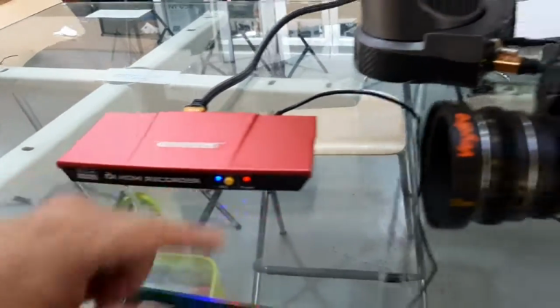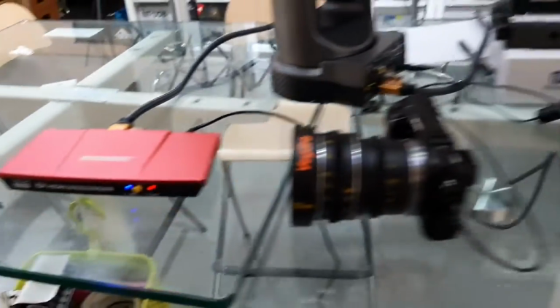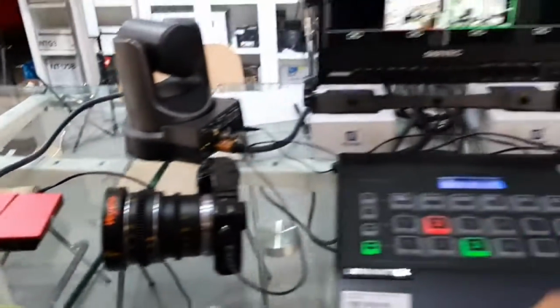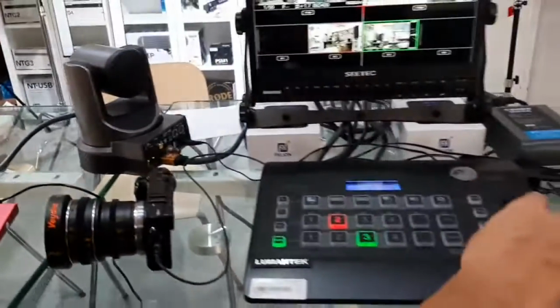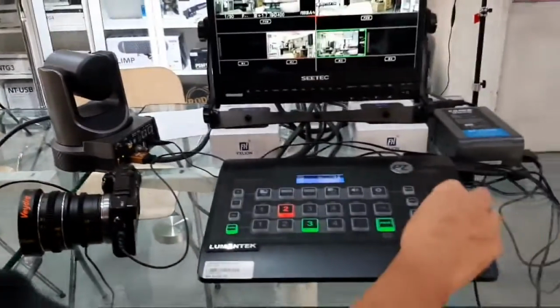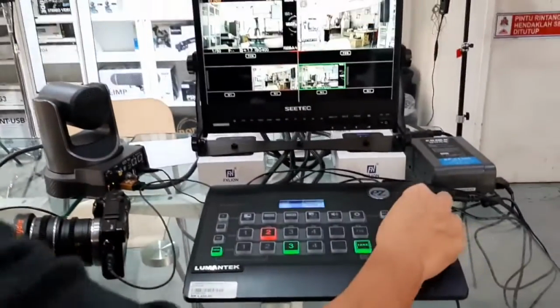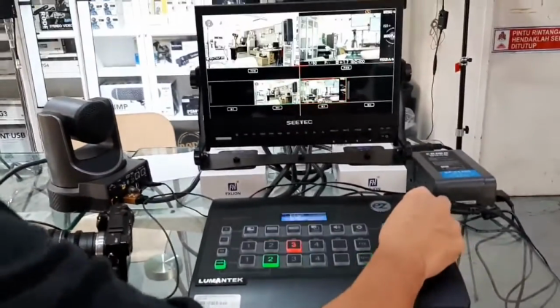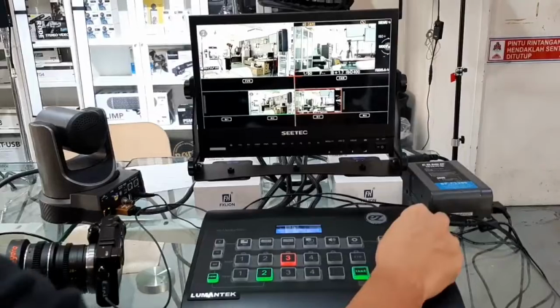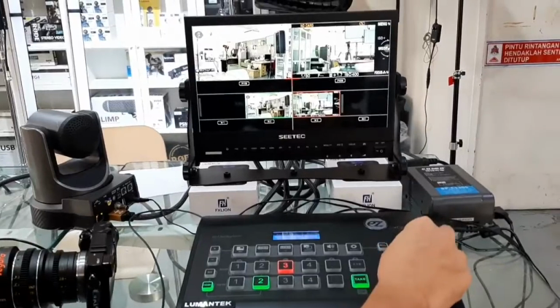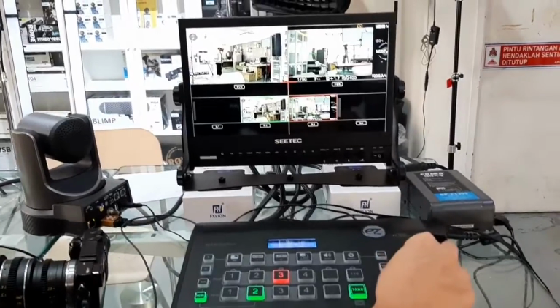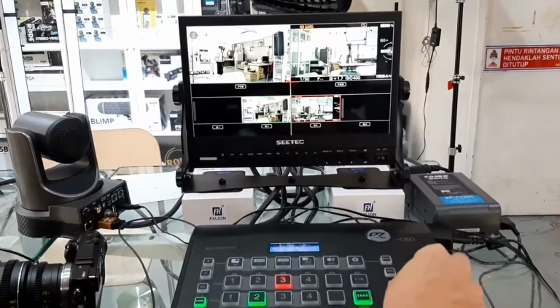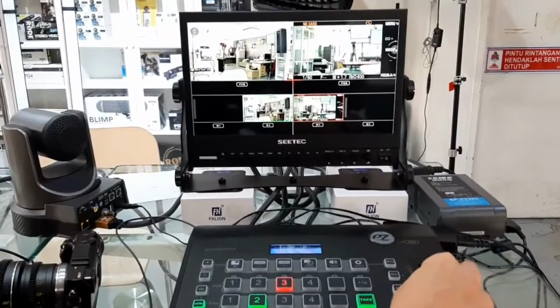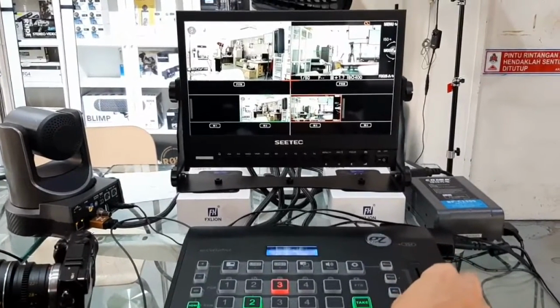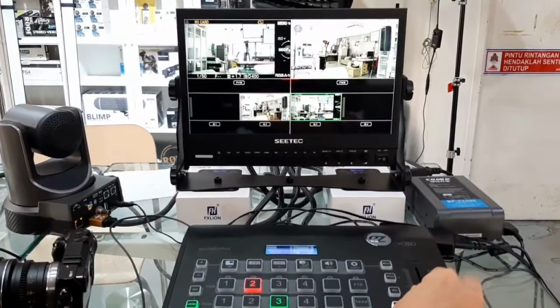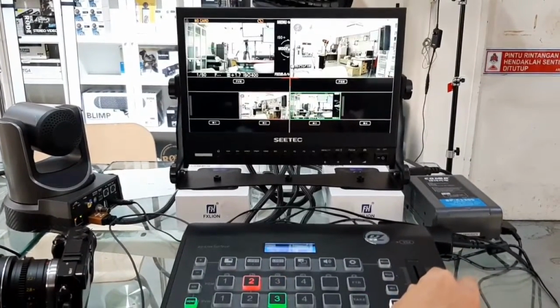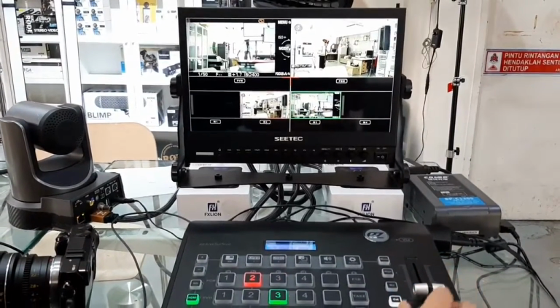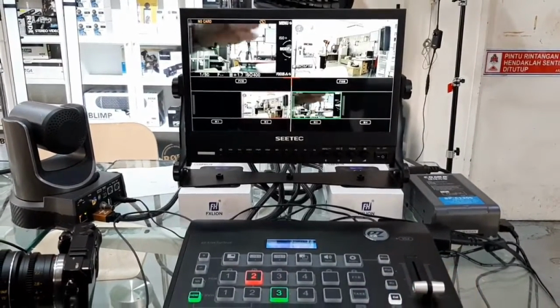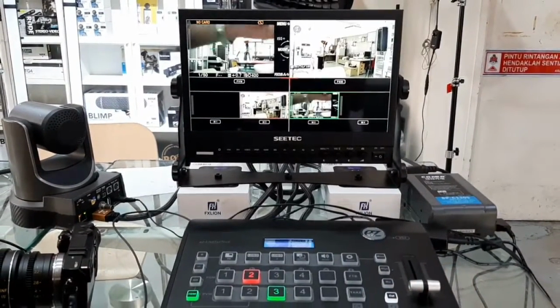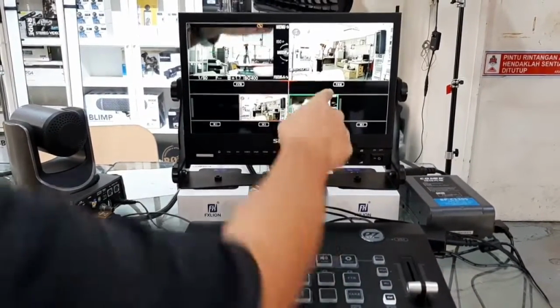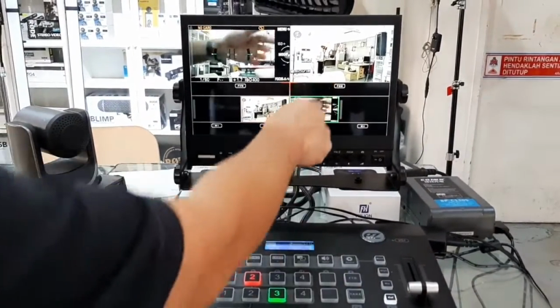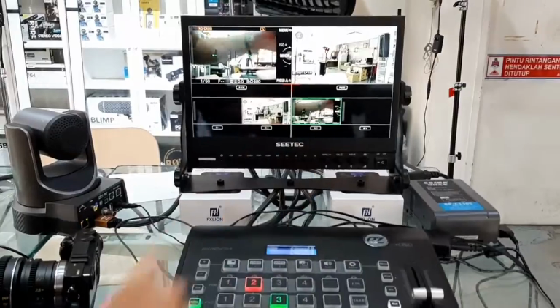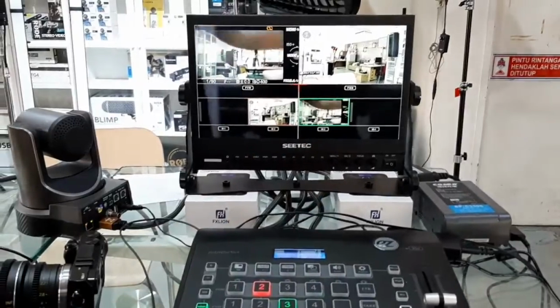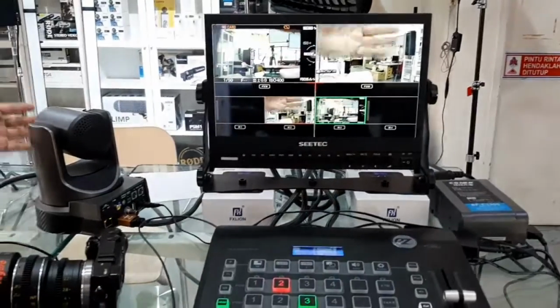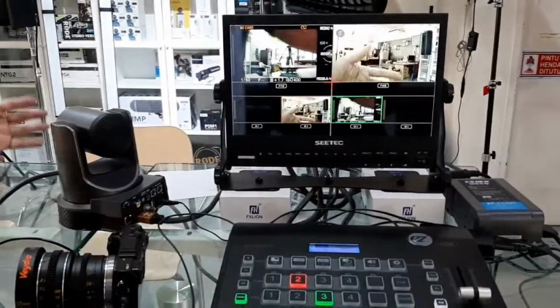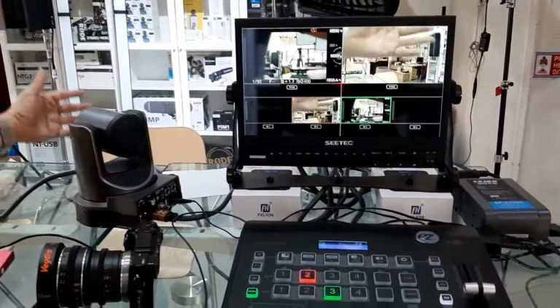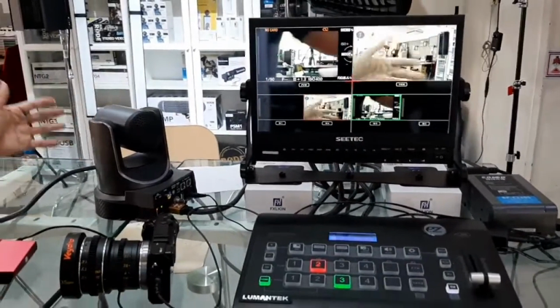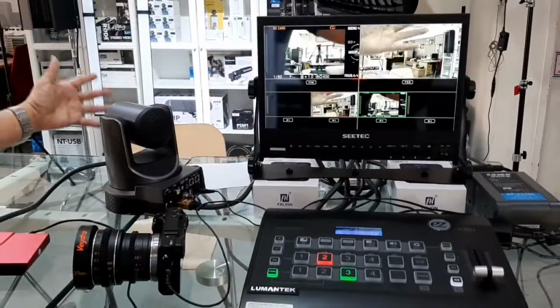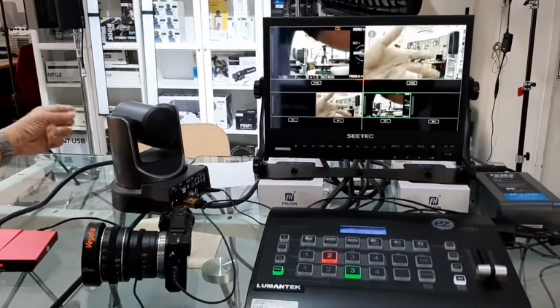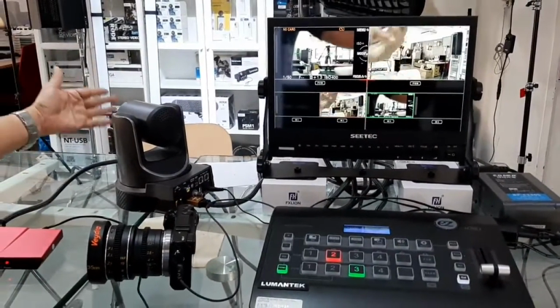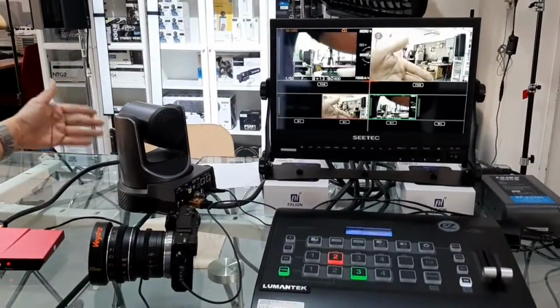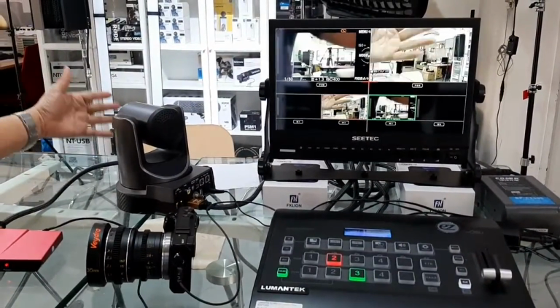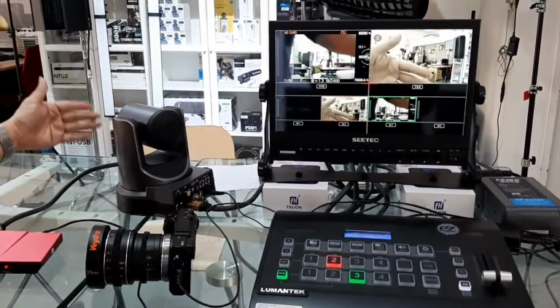Then we just do some basic switching here. What I'm doing is turning short here, making this a program out. I'm just doing a short recording. Later we're going to show you on my laptop.